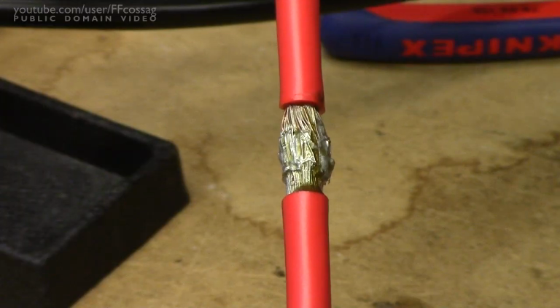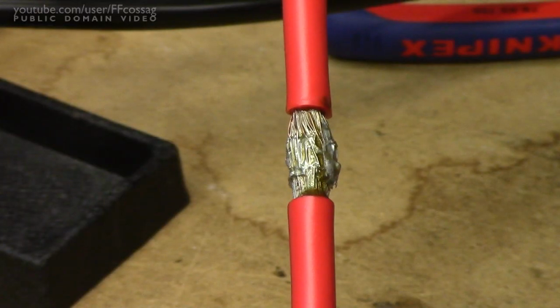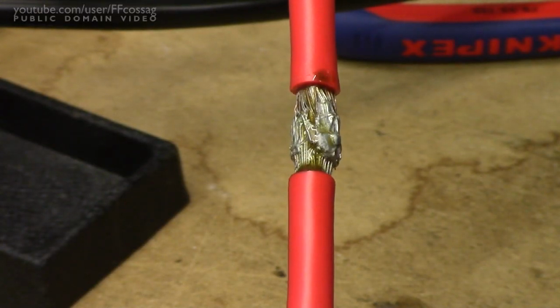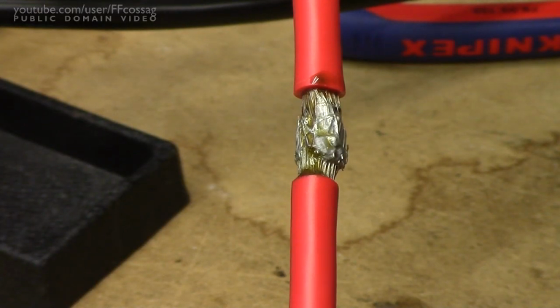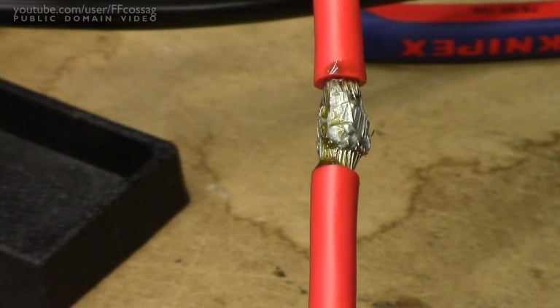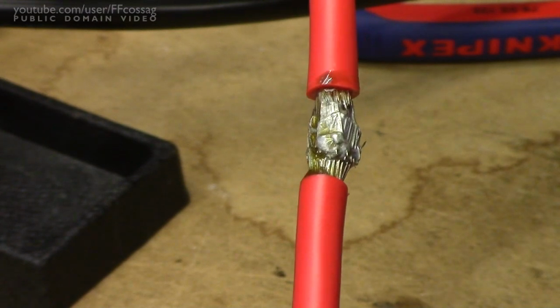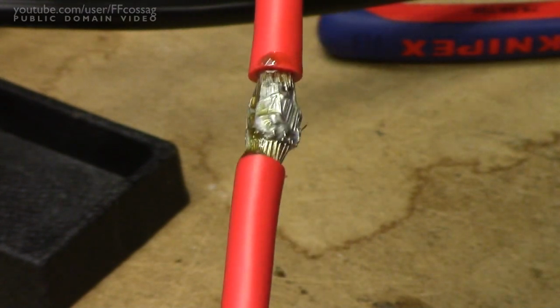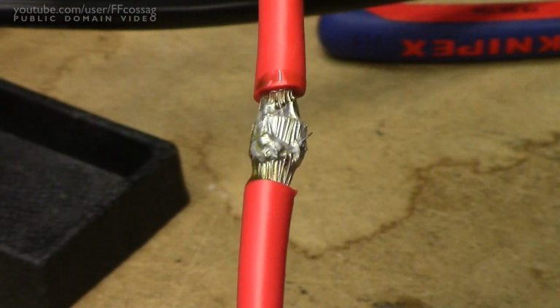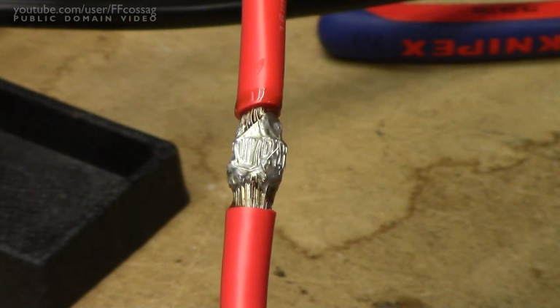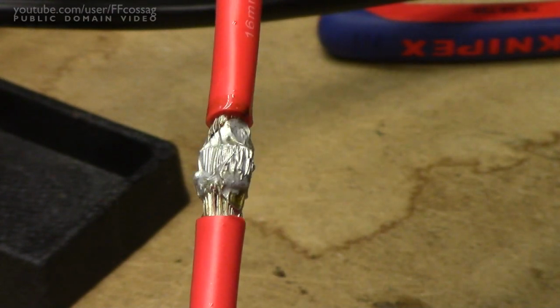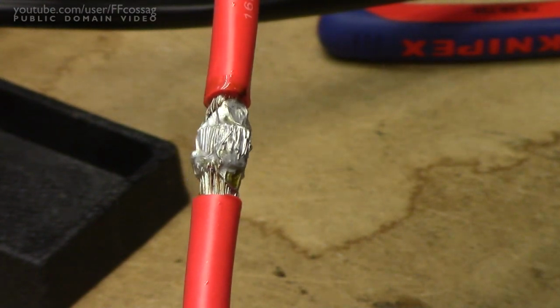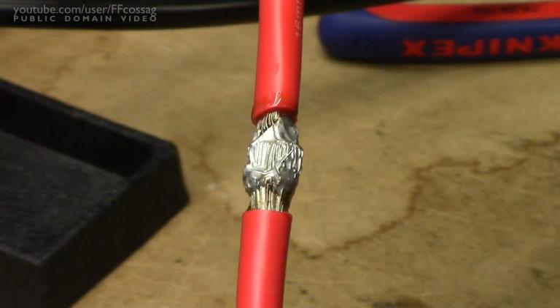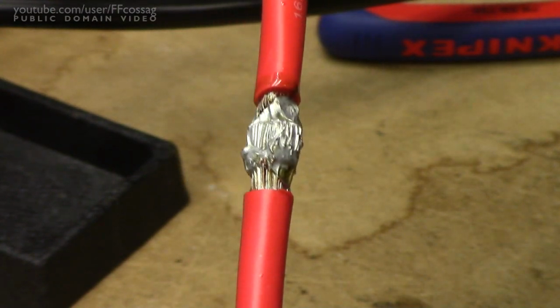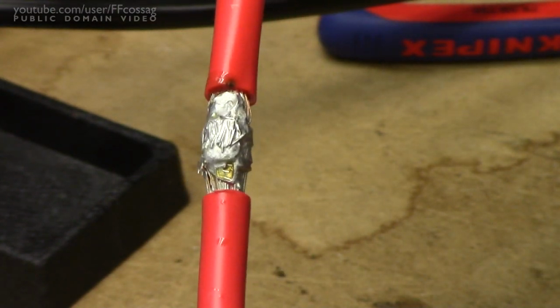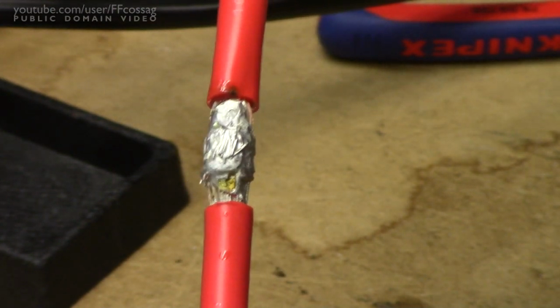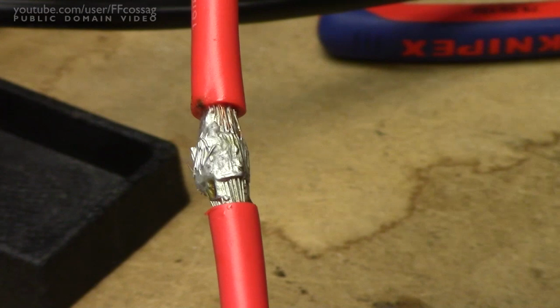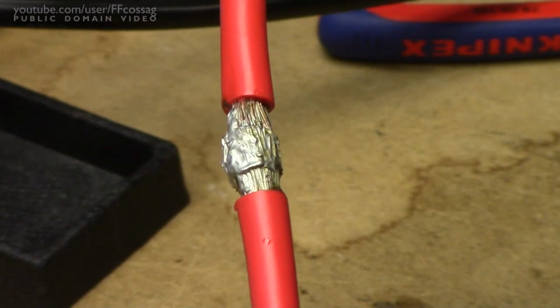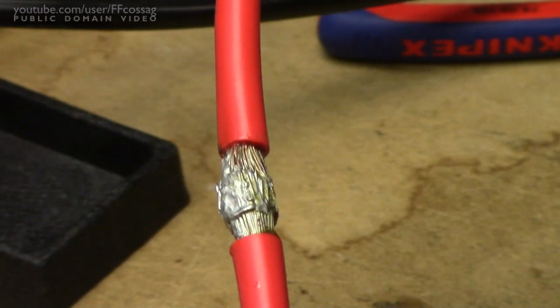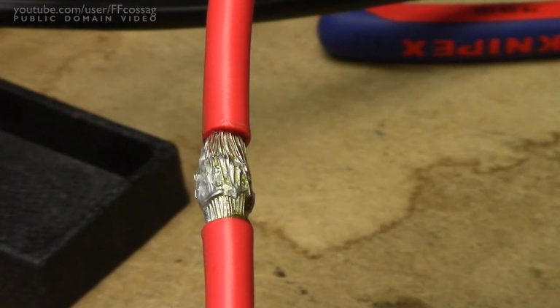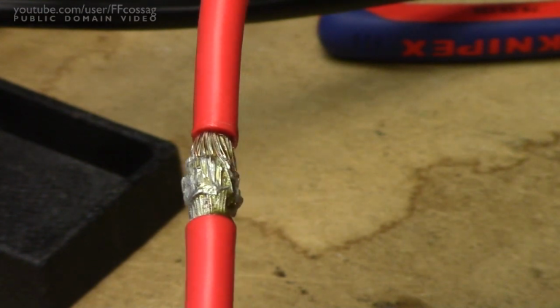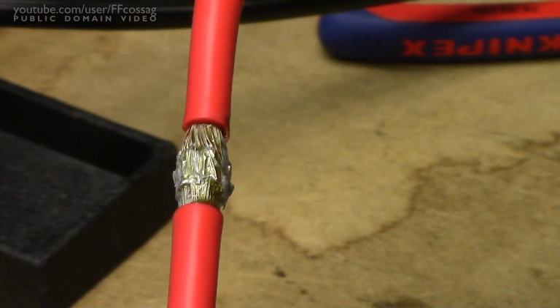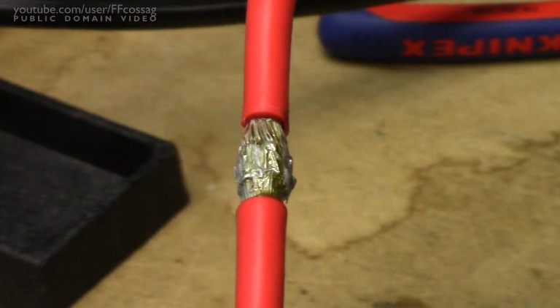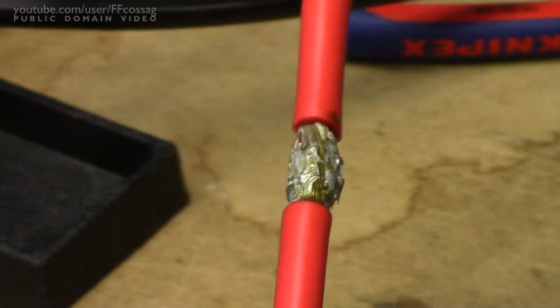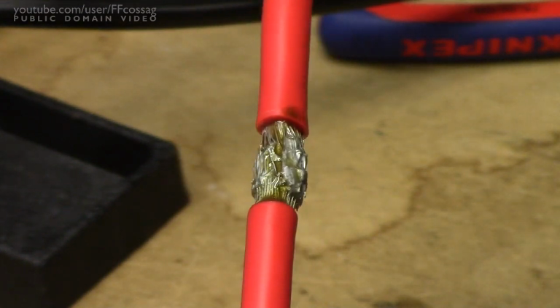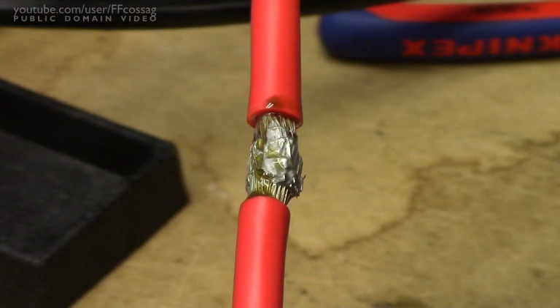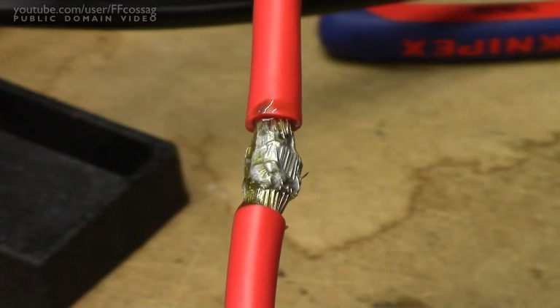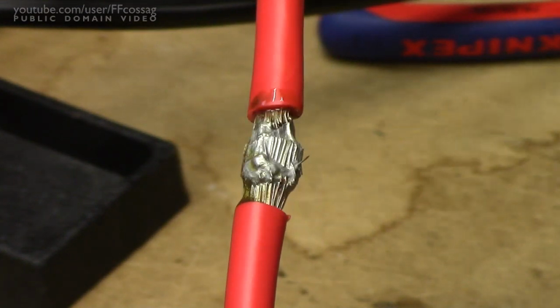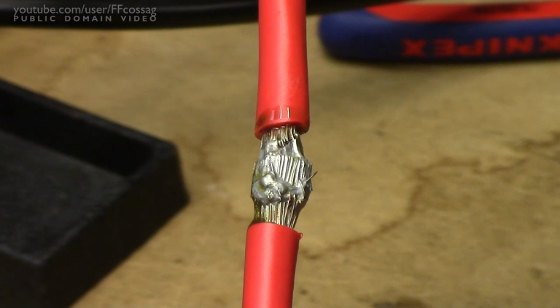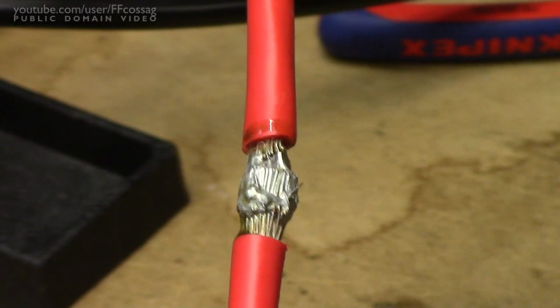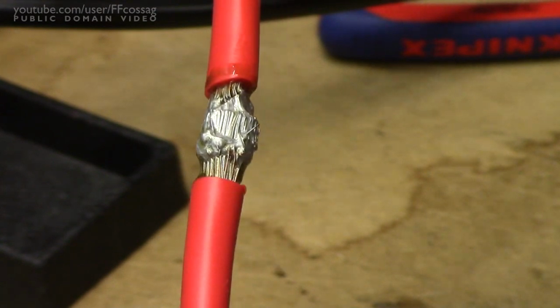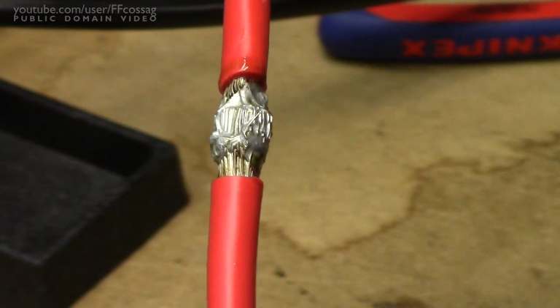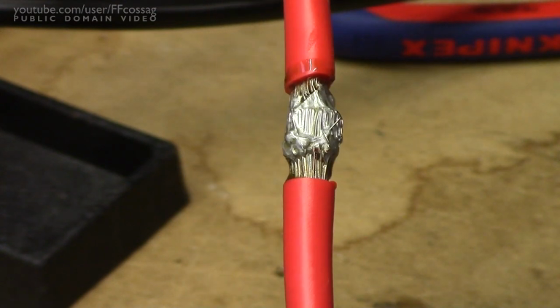And just so you don't think I'm cheating you, it has a view all the way around the wire. And while I can't speak for how deep it's penetrated, we do have solder adhesion all the way around.